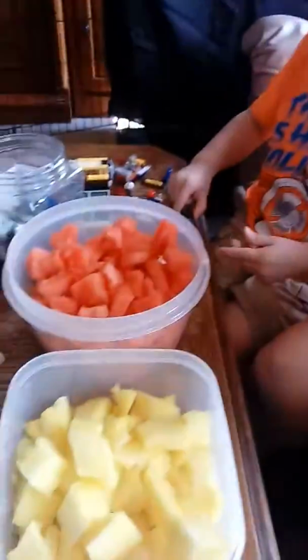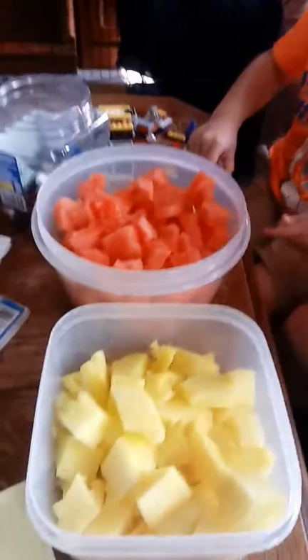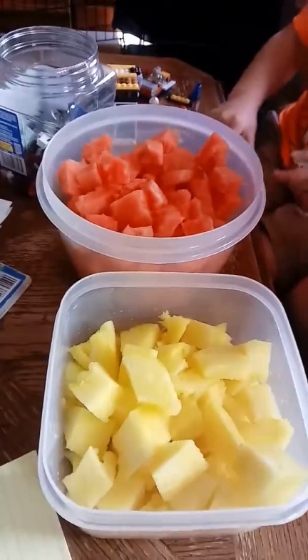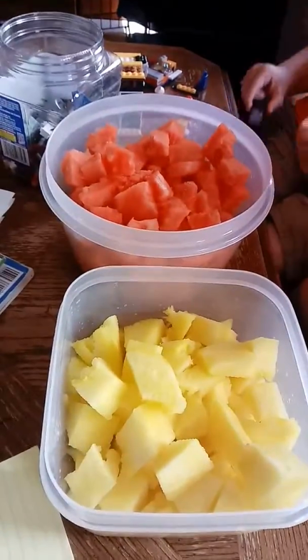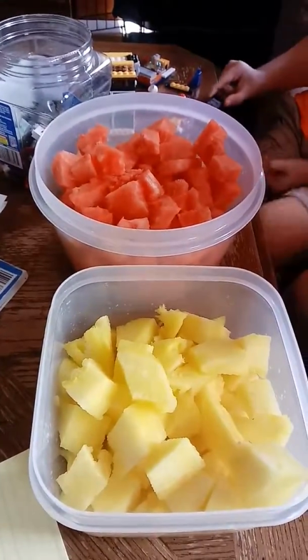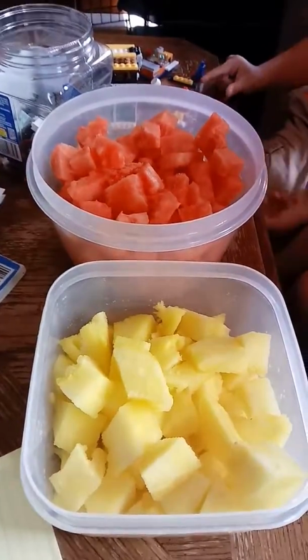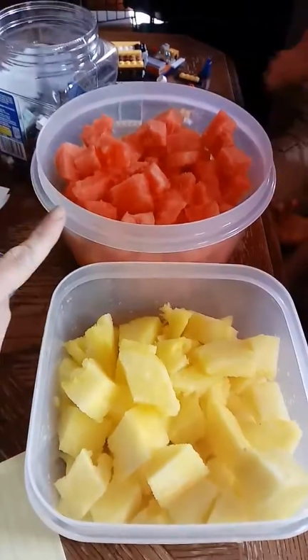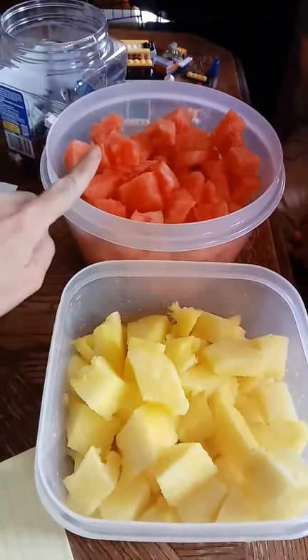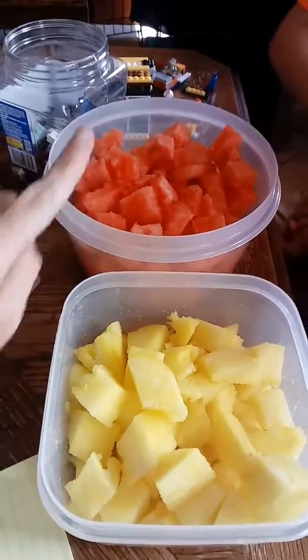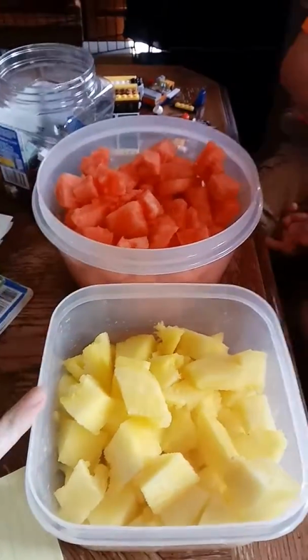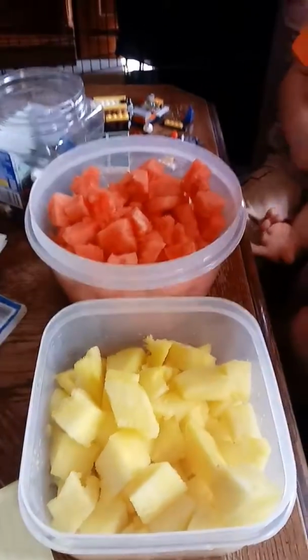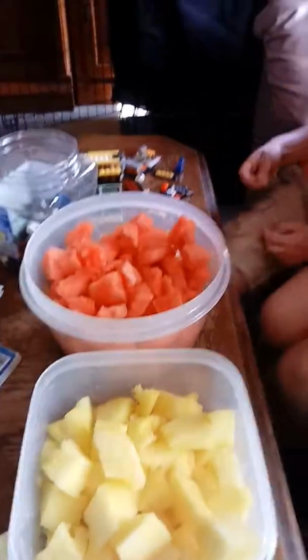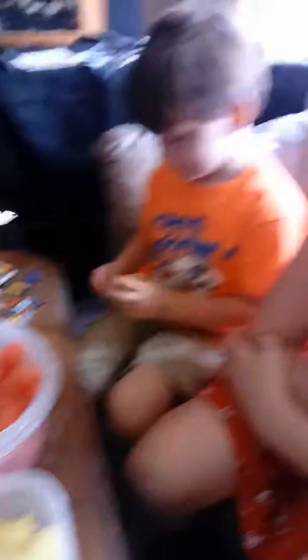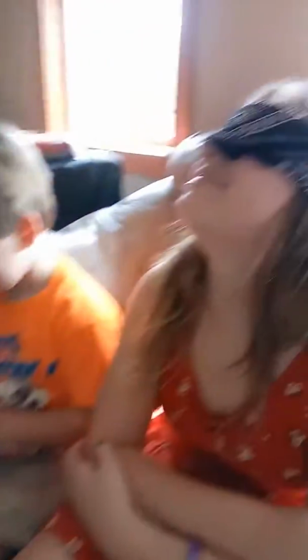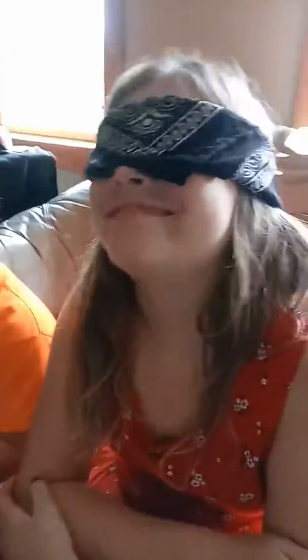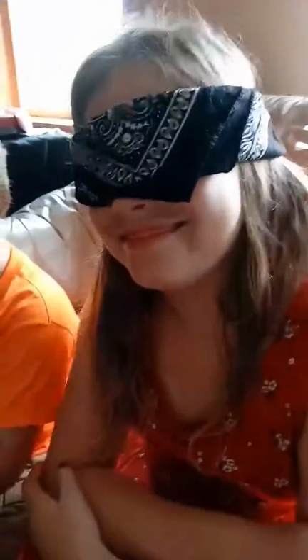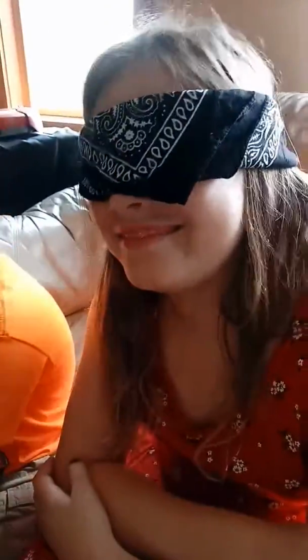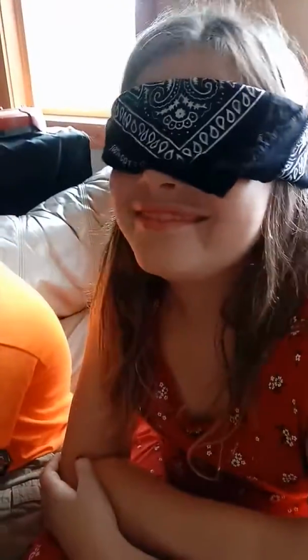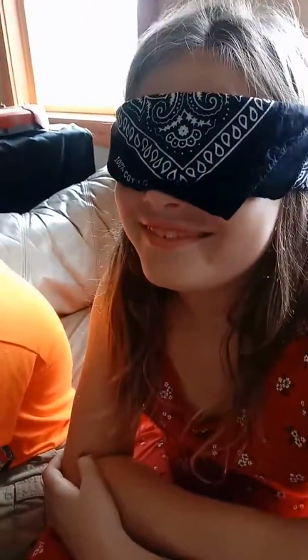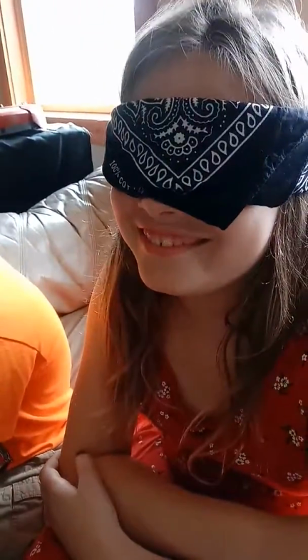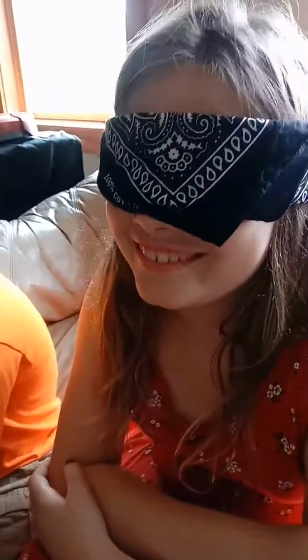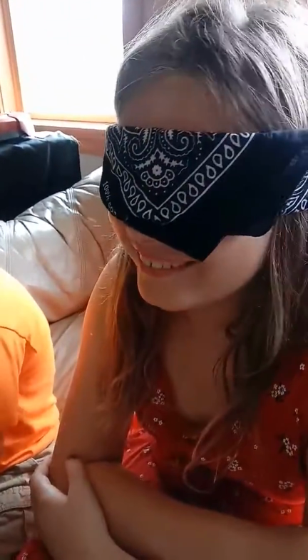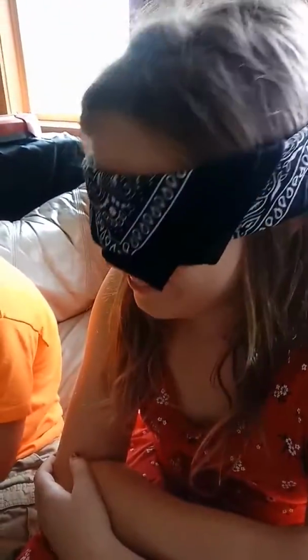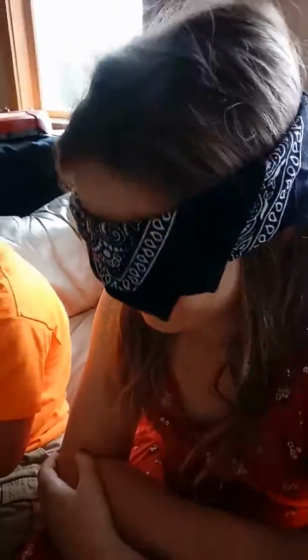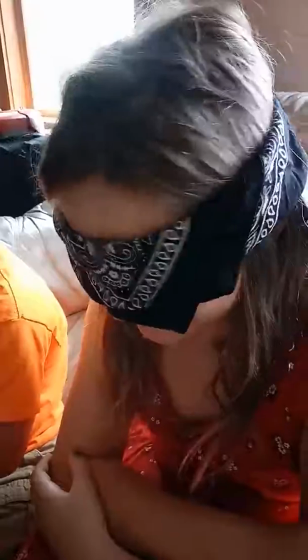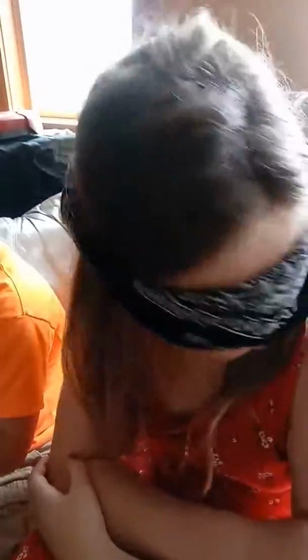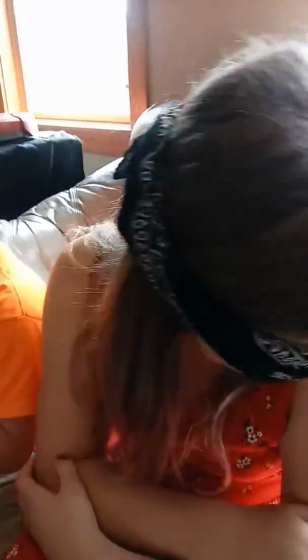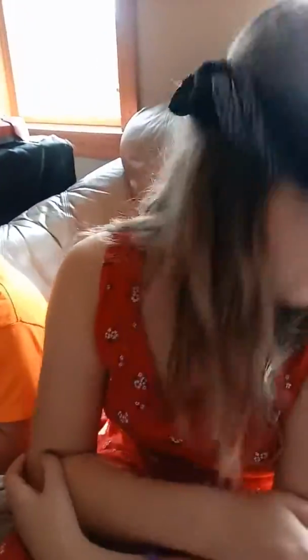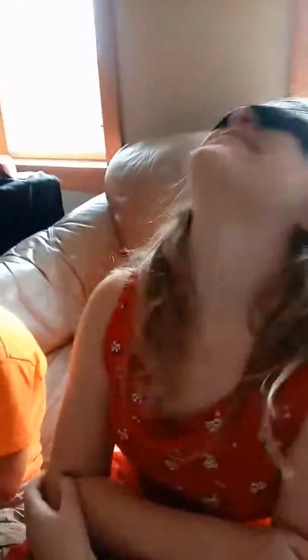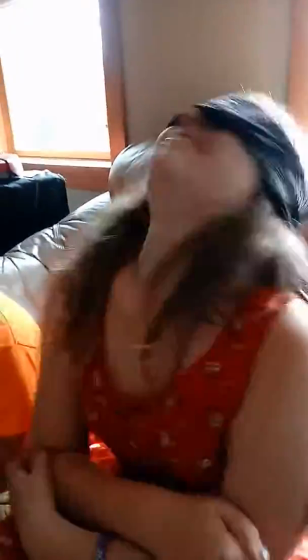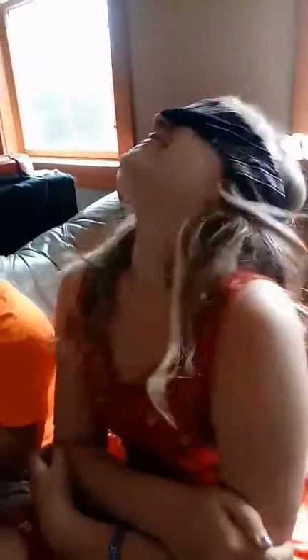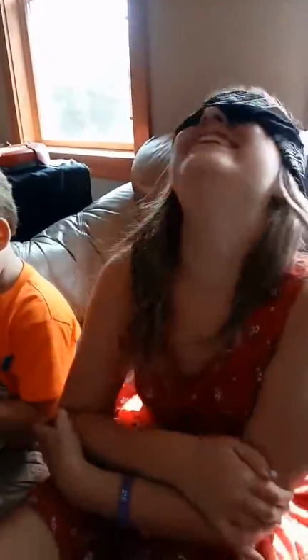These two bowls each have watermelon in them. One is red and one is yellow. We are going to do a blind taste test to see if indeed the two watermelons taste the same, or if you can tell a difference in the taste.